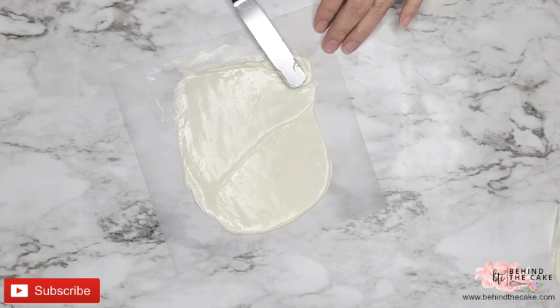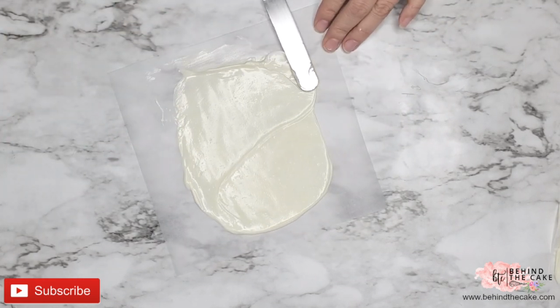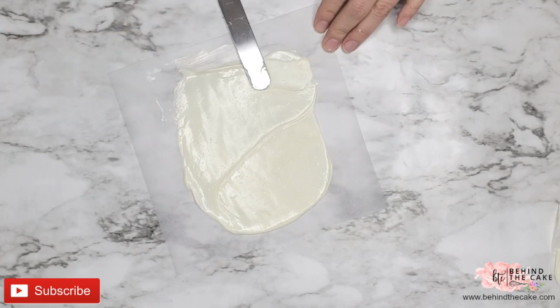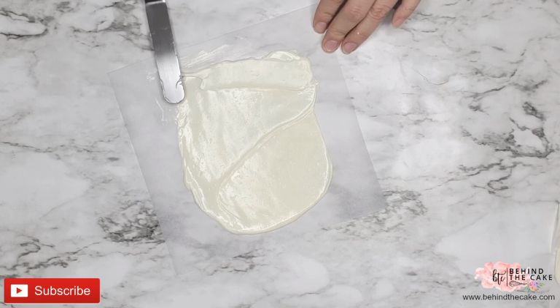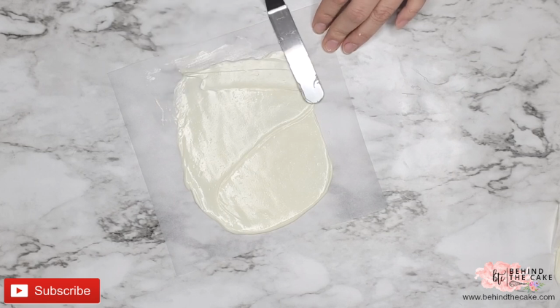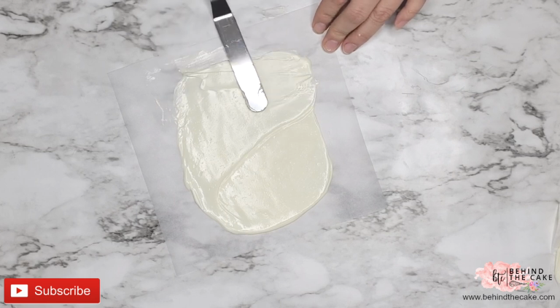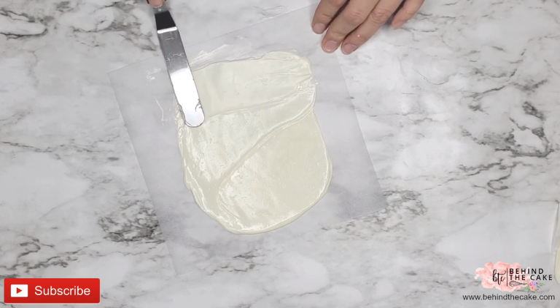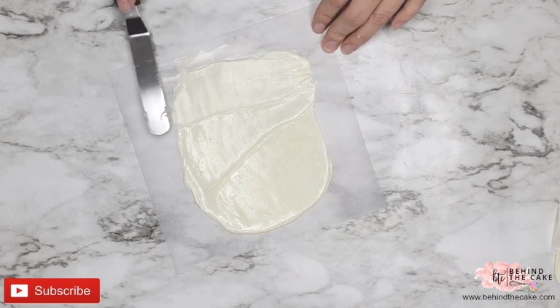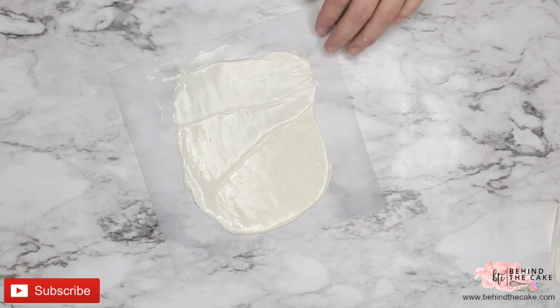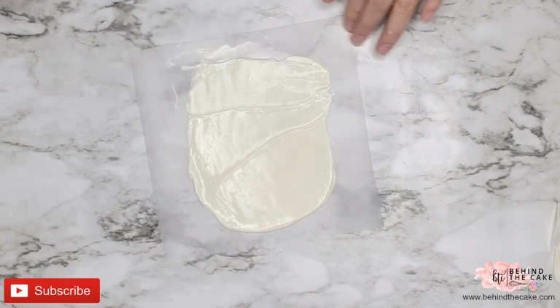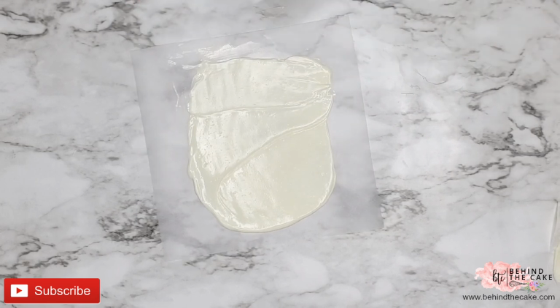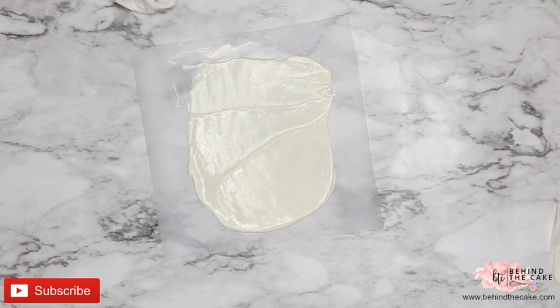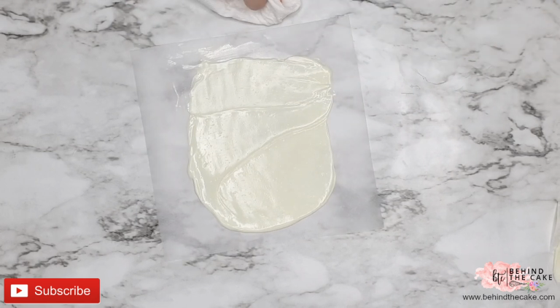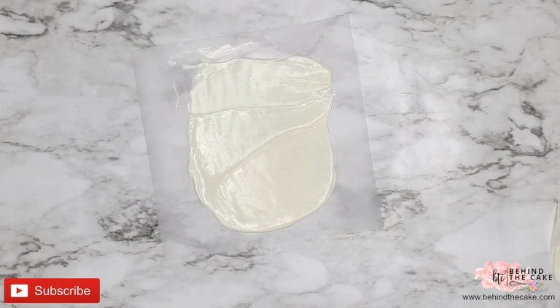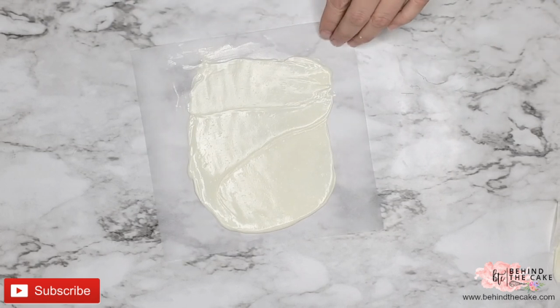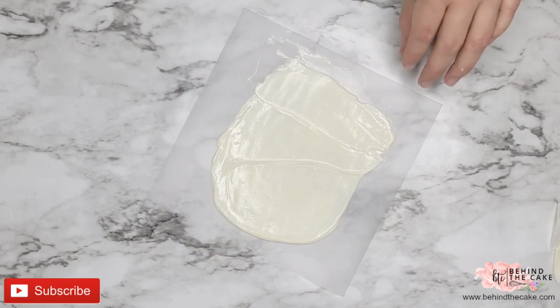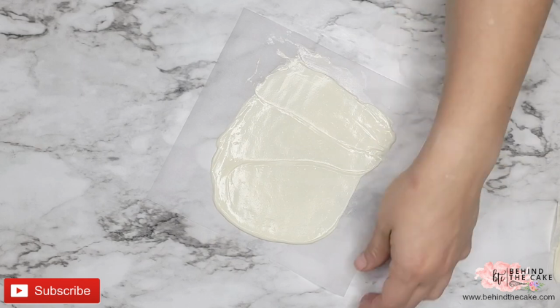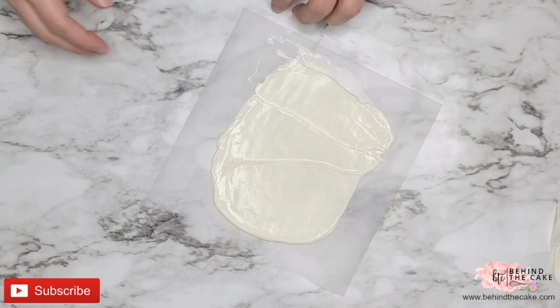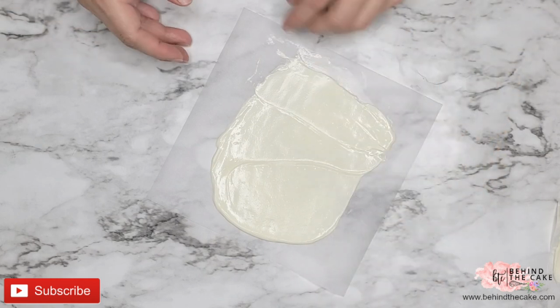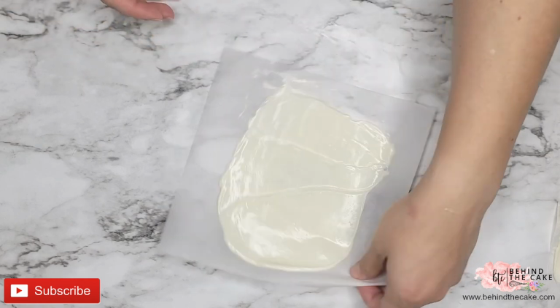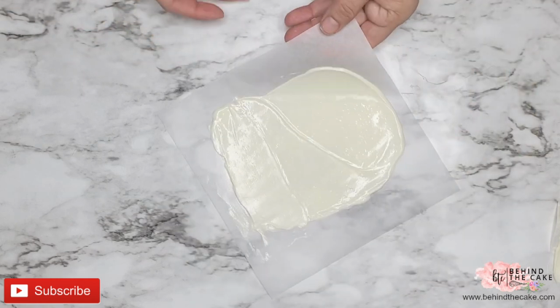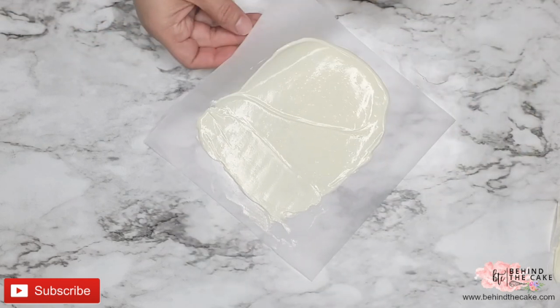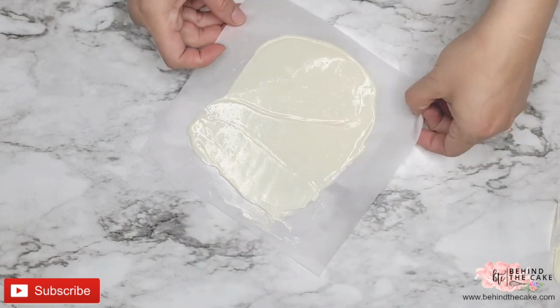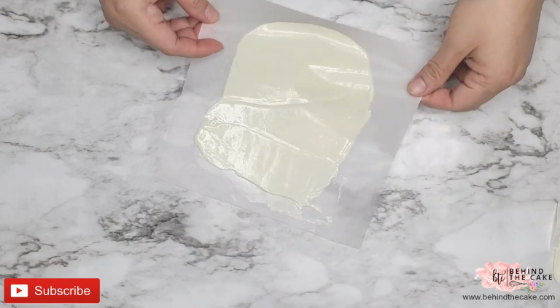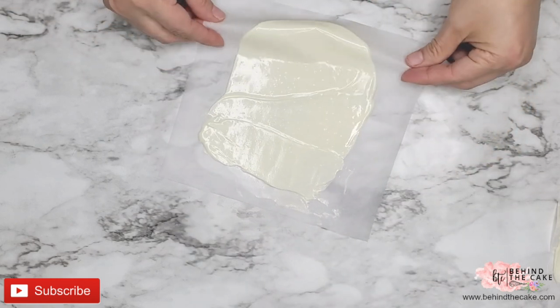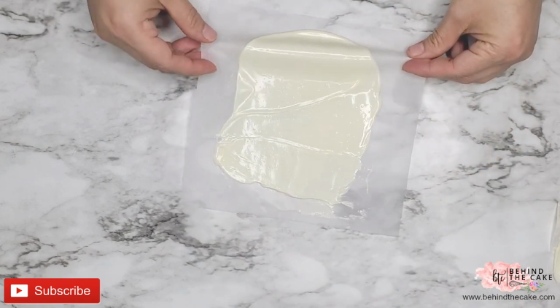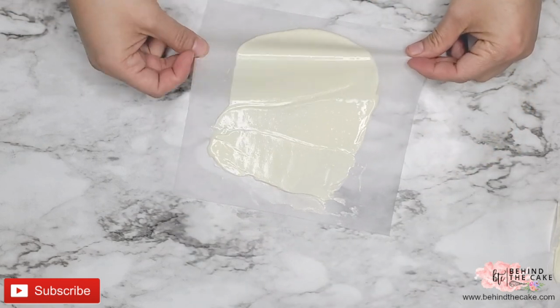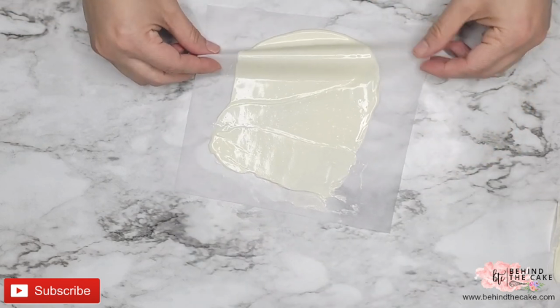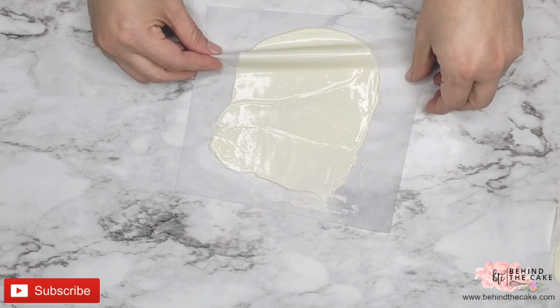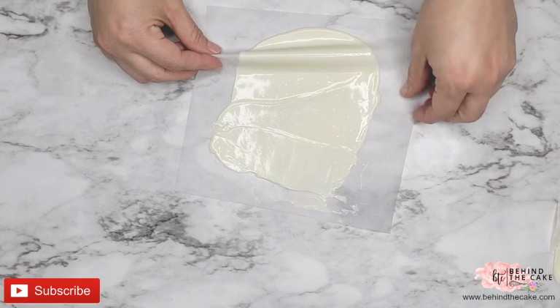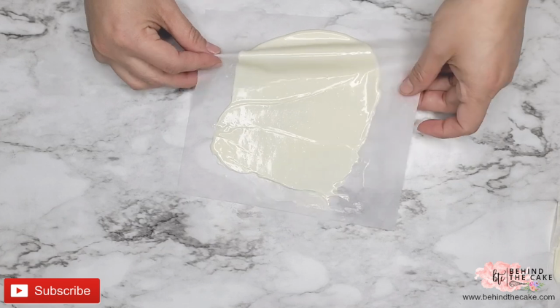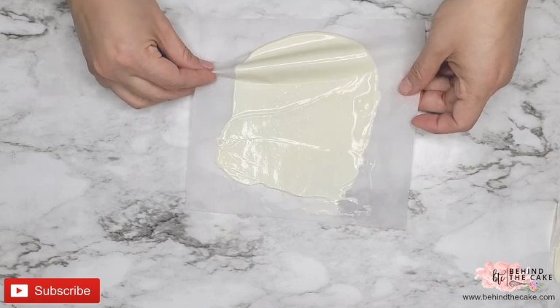What I've noticed is that you cannot go too thin or too thick with the chocolate. I think it is something that you need to play with so you can get the right thickness of the chocolate.